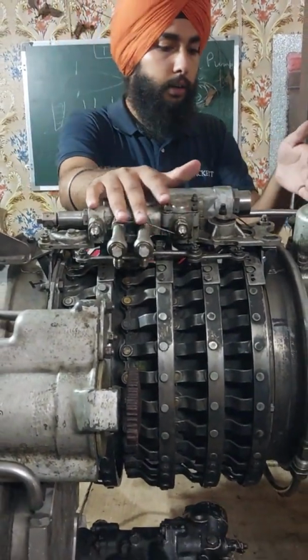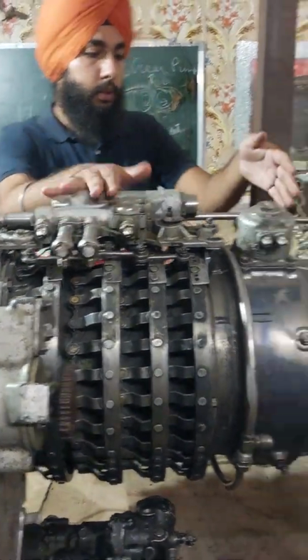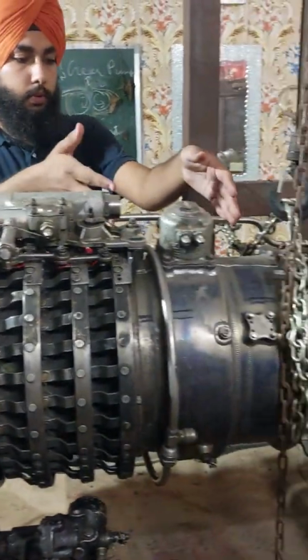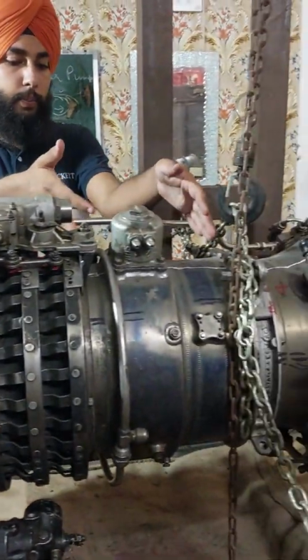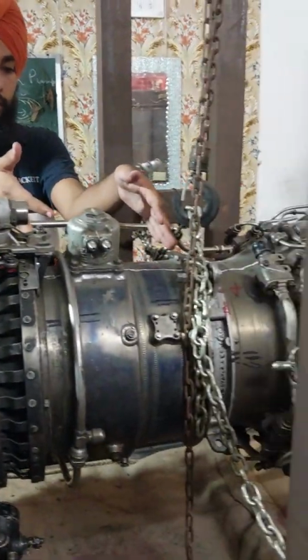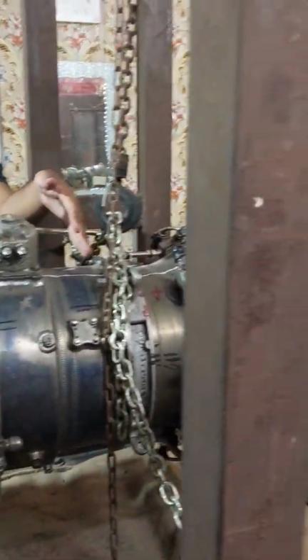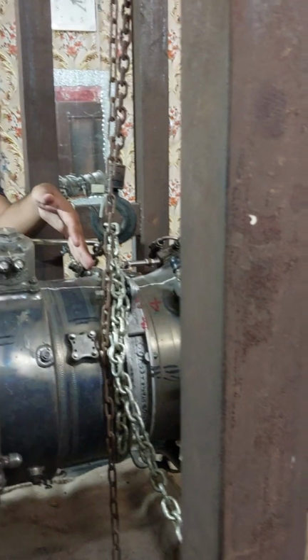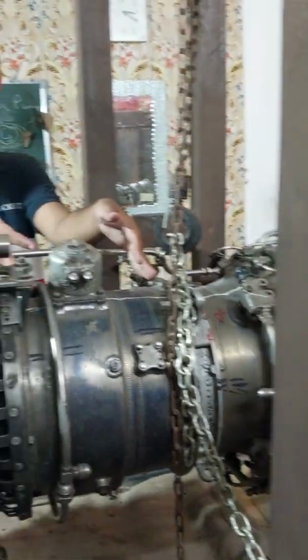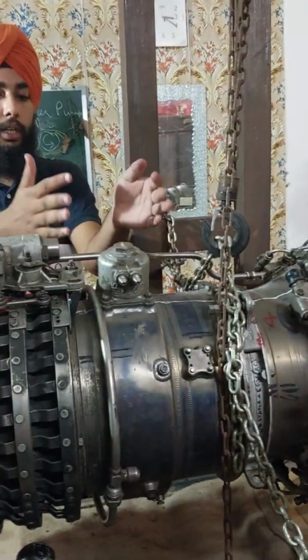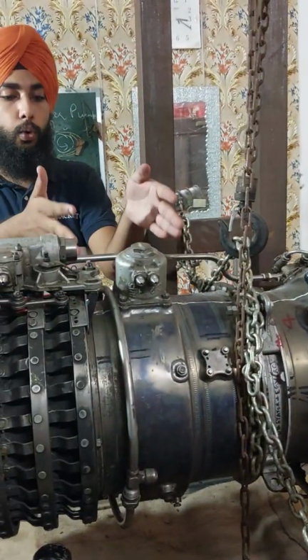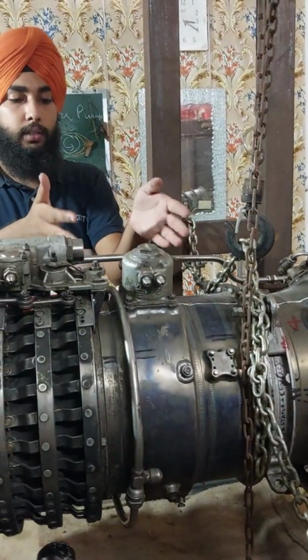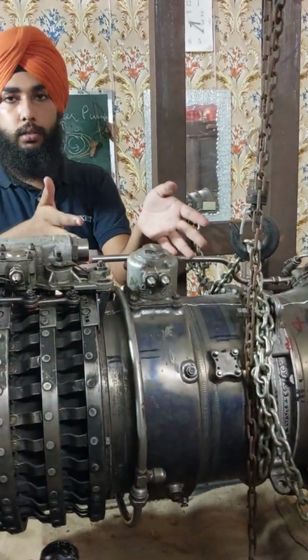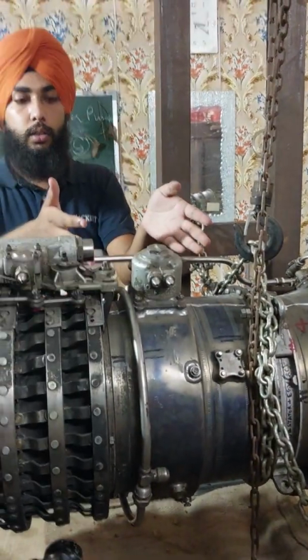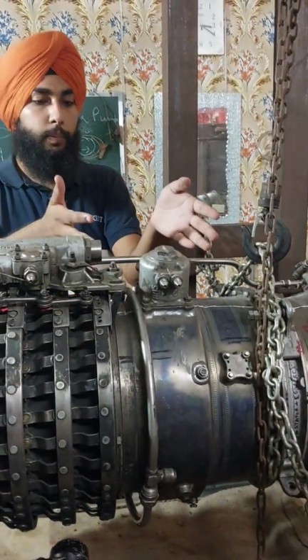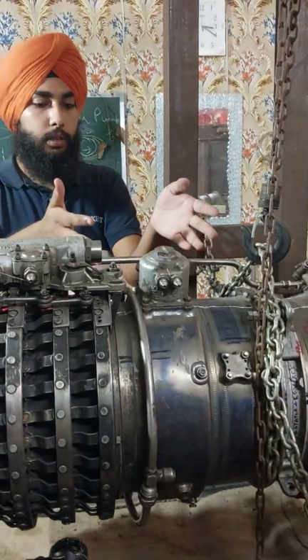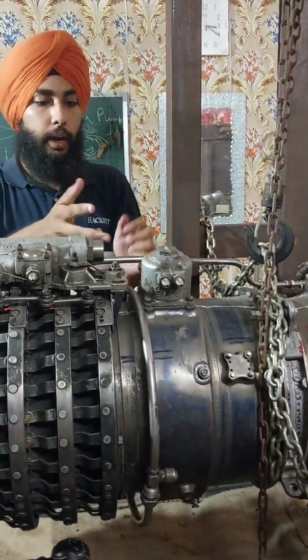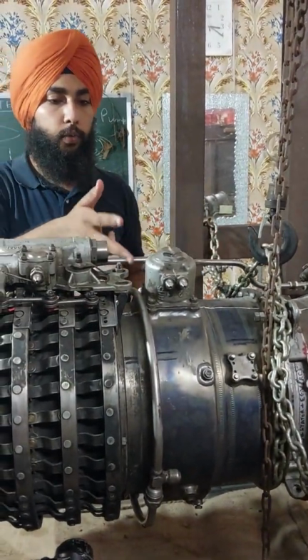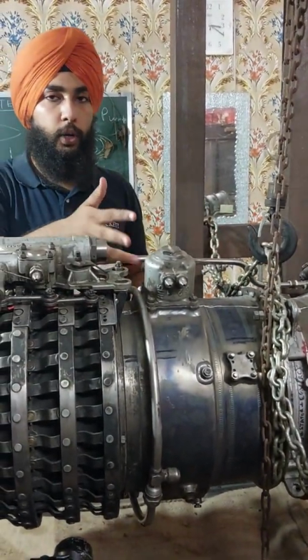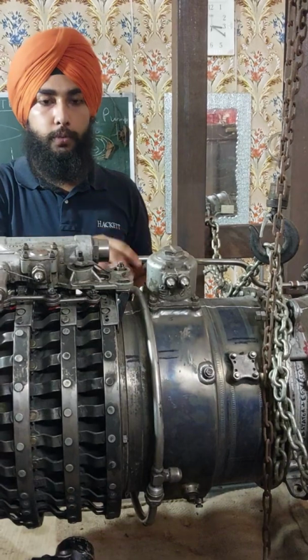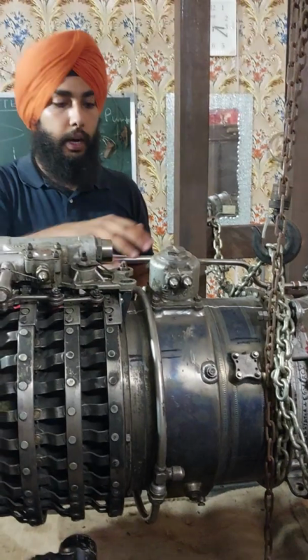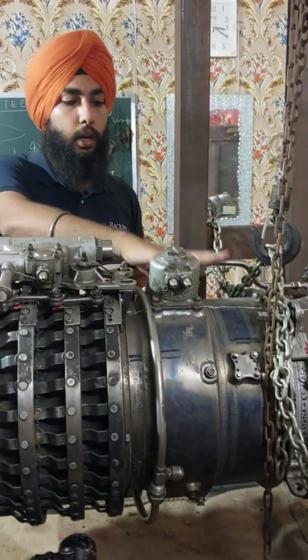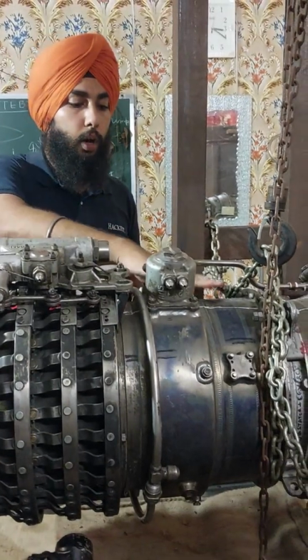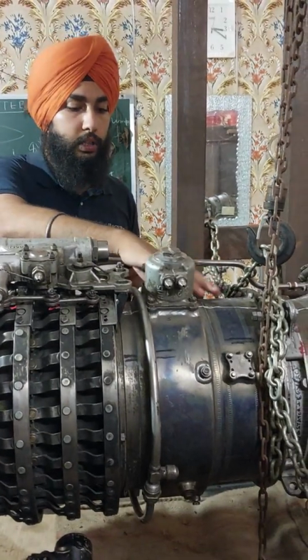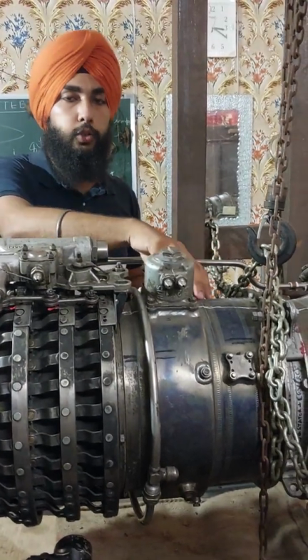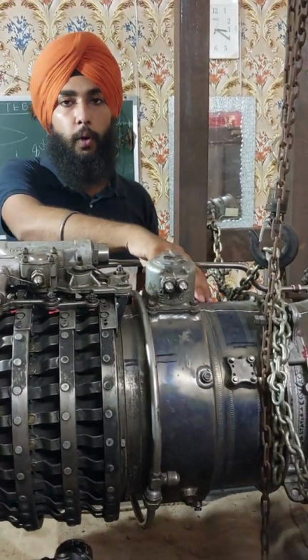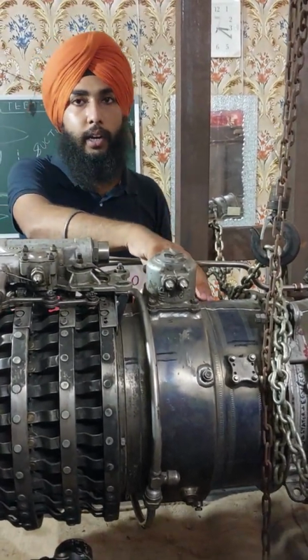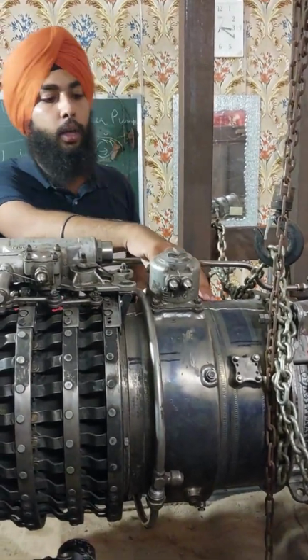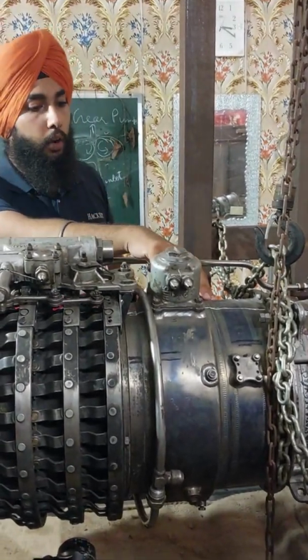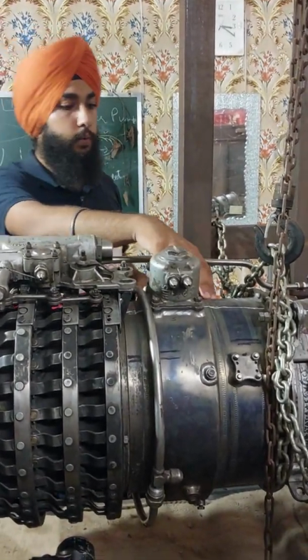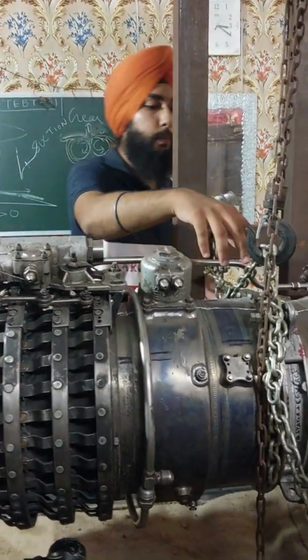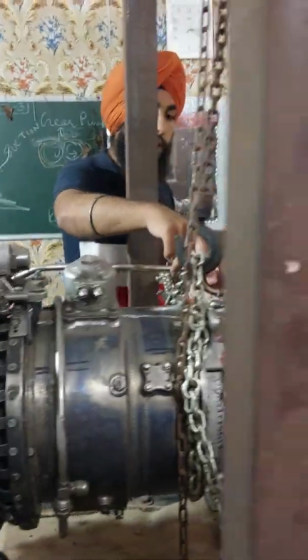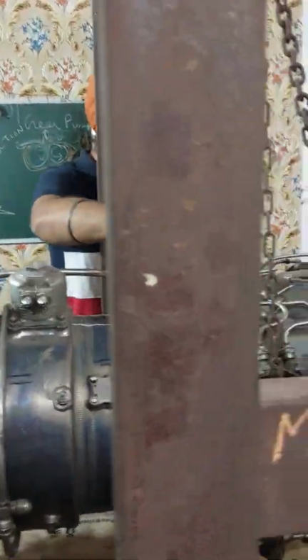After that we have the compressor intermediate casing. It contains stages 4 to 9 of the compressor and has 2 bleed-off valves. This casing is also made up of titanium alloy.